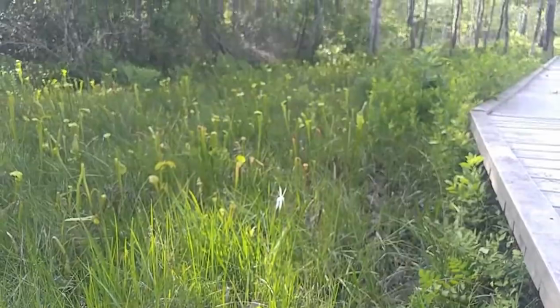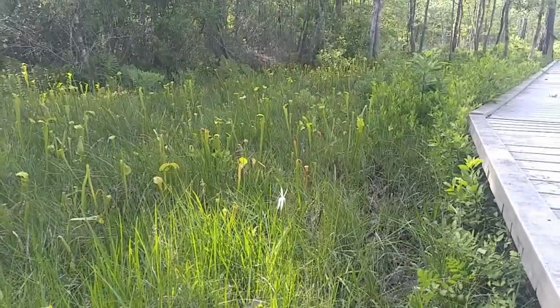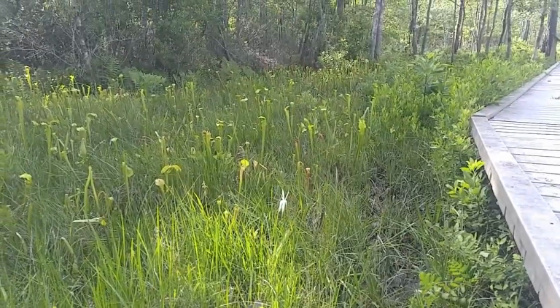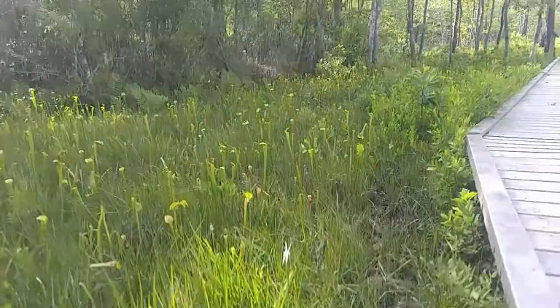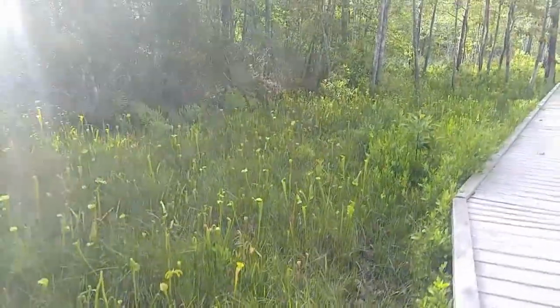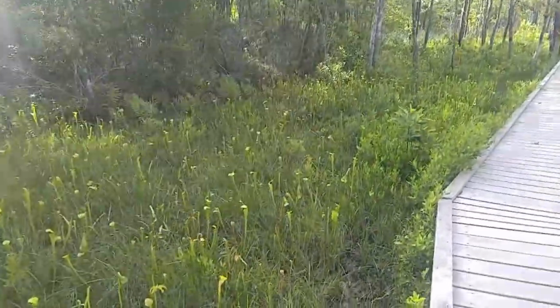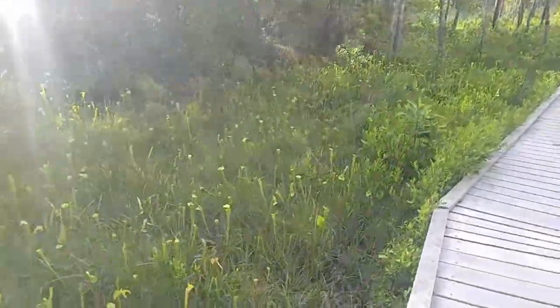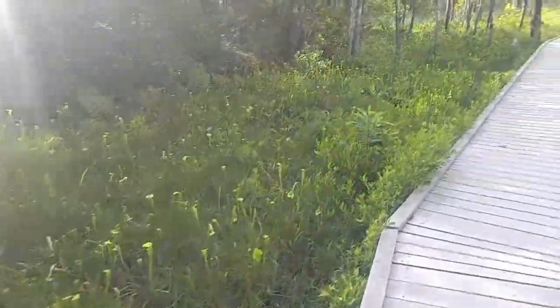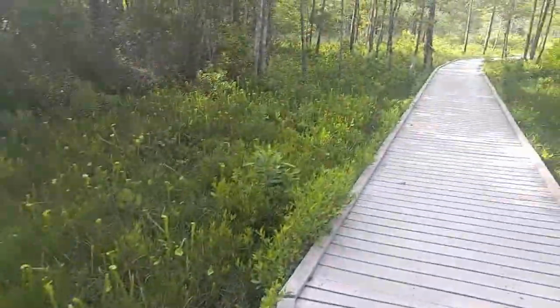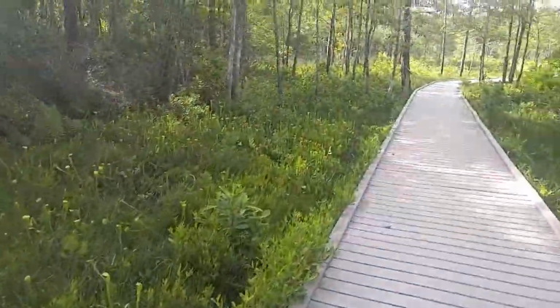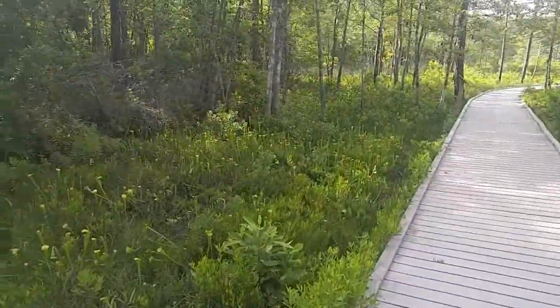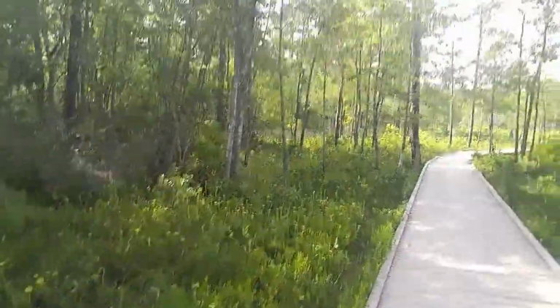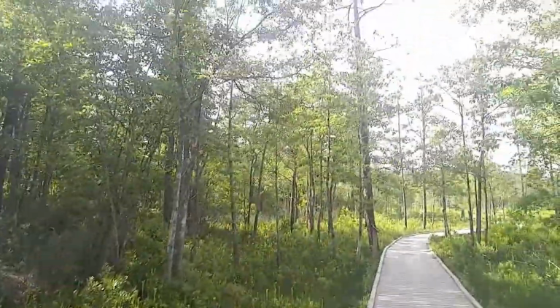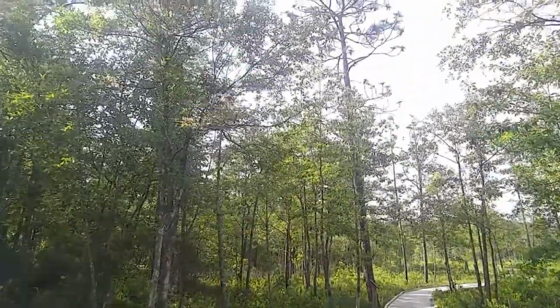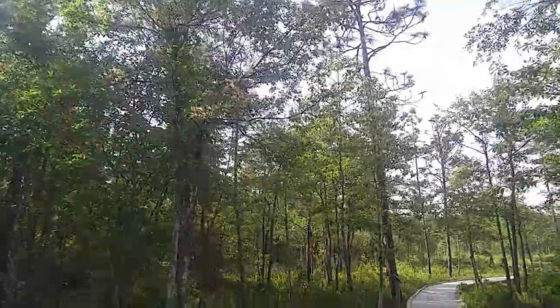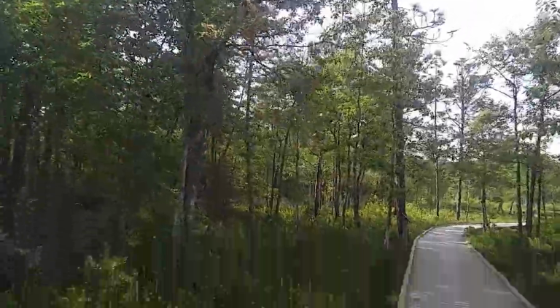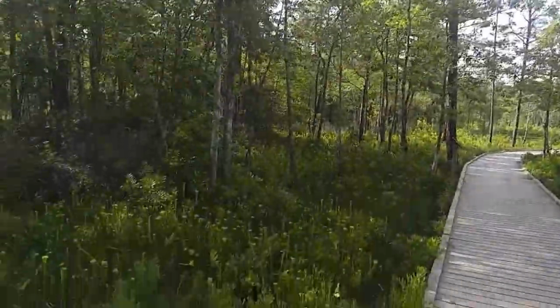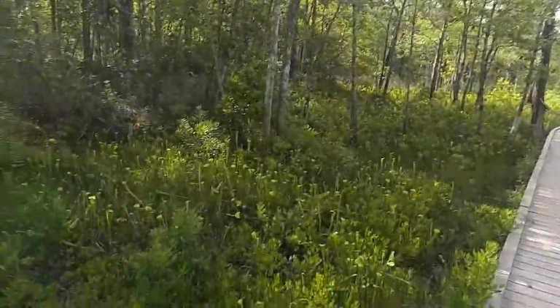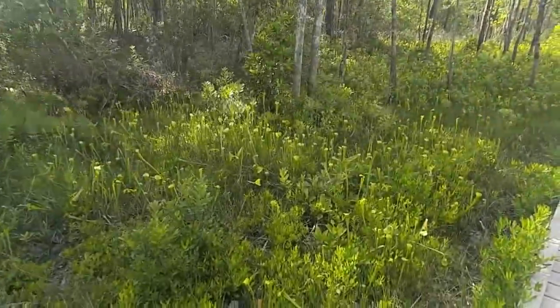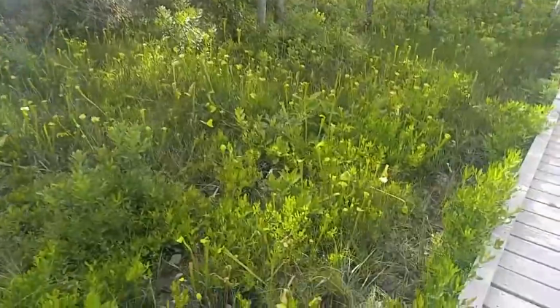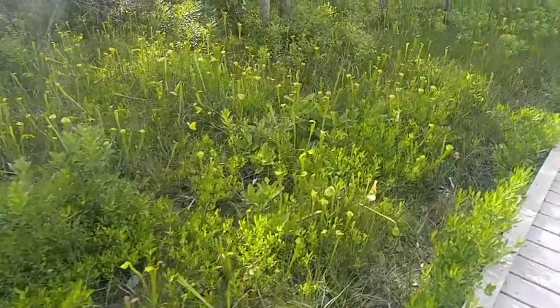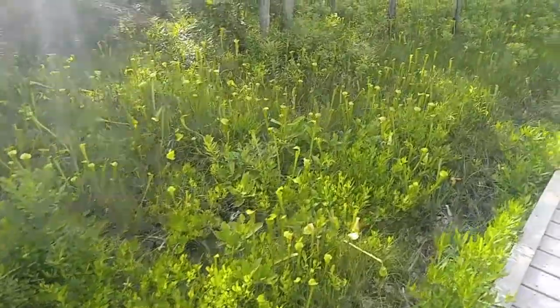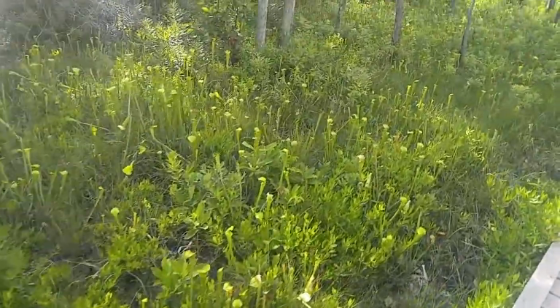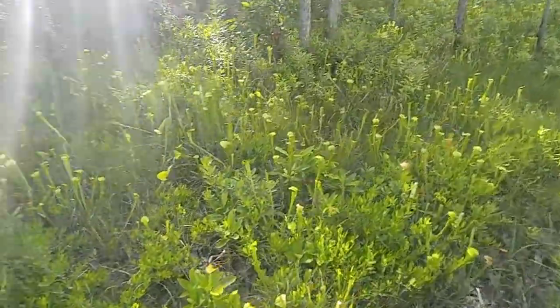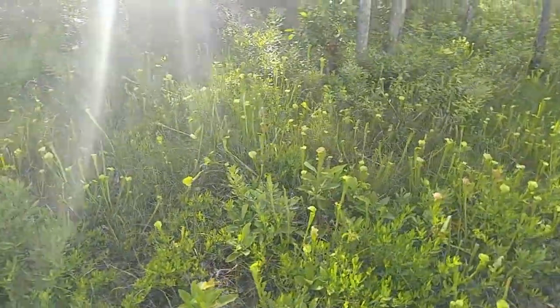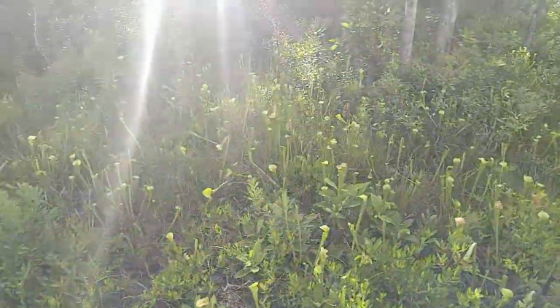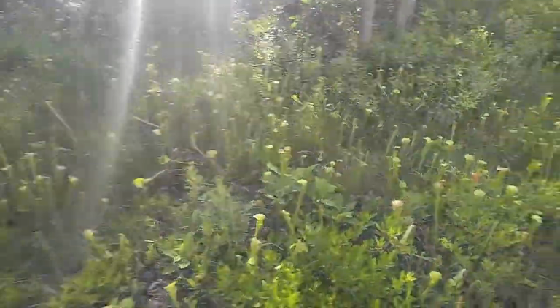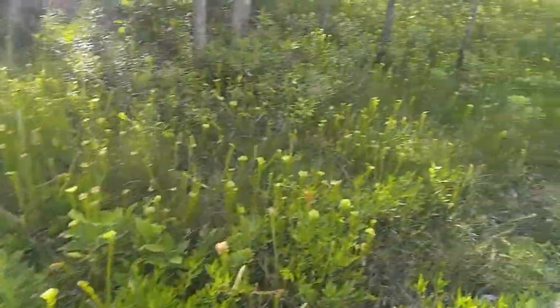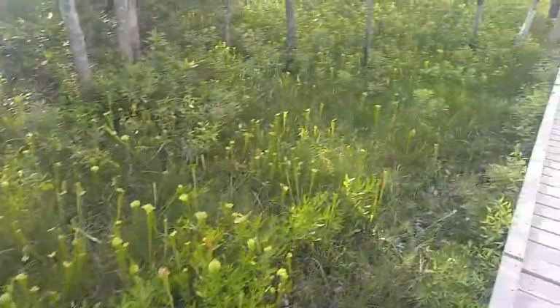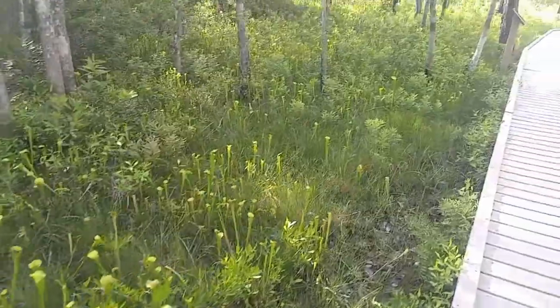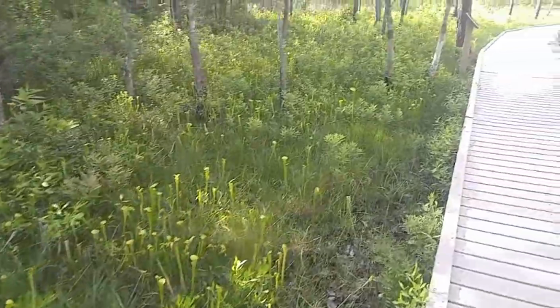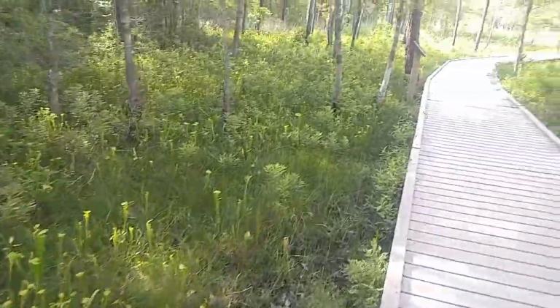It's important to maintain these bogs — they need to be burned once in a while, so you might see some black marks on the trunks of the pines. Look at all those guys!